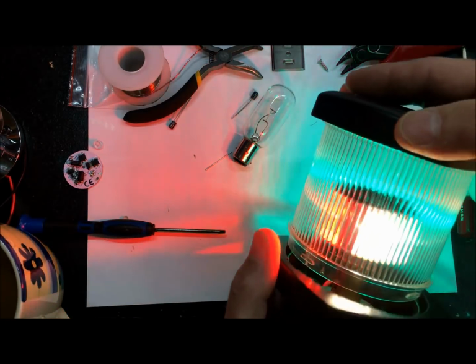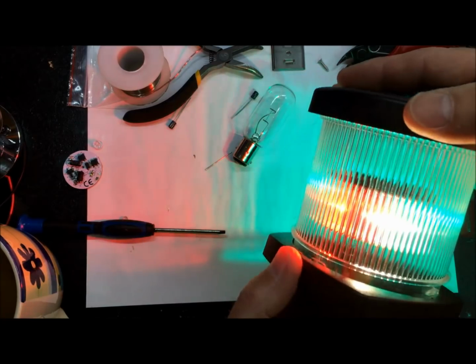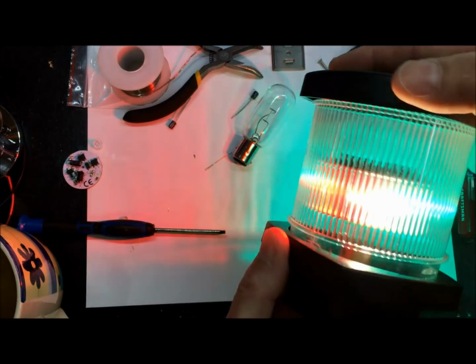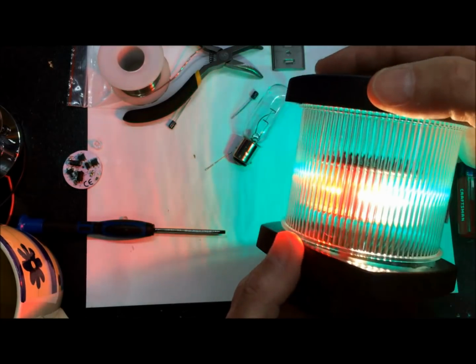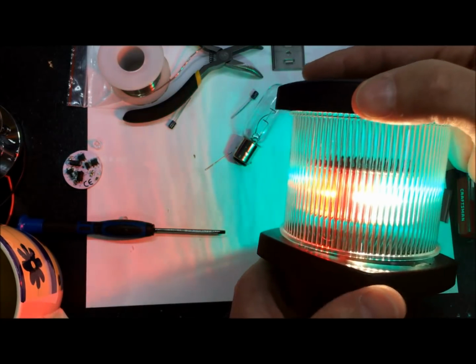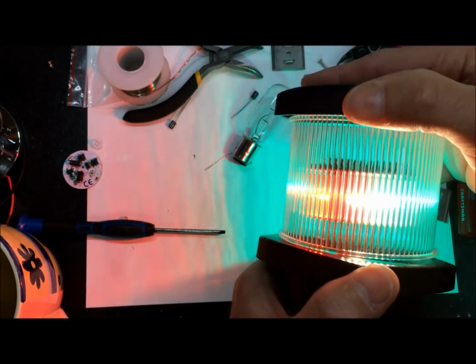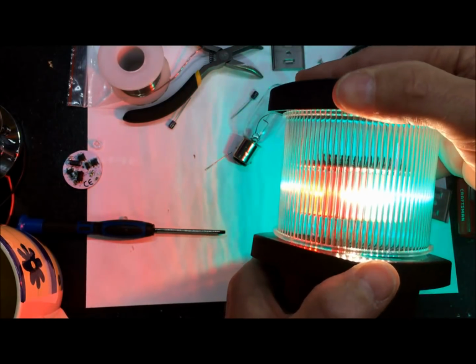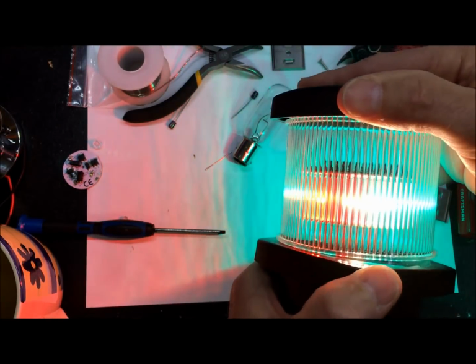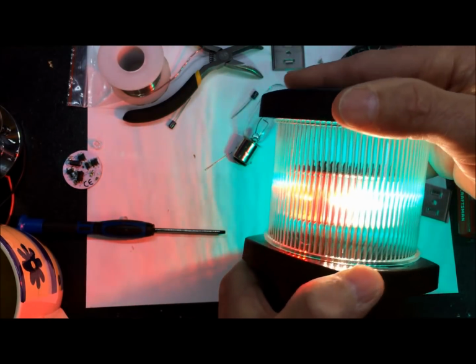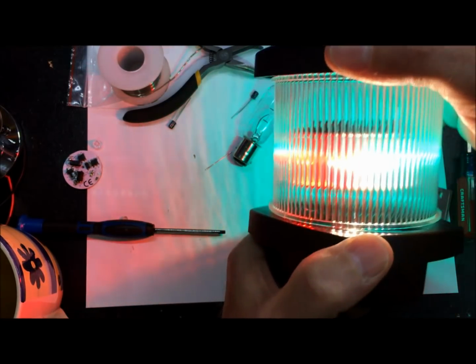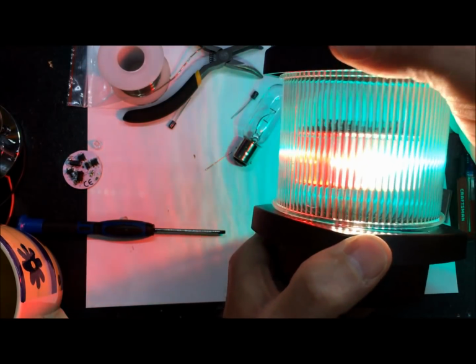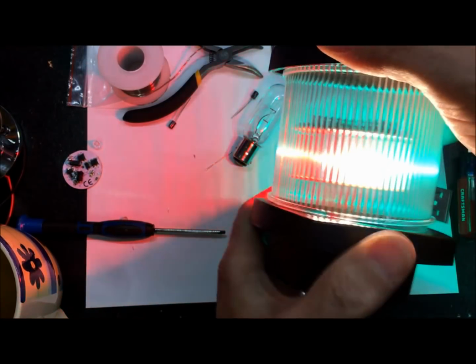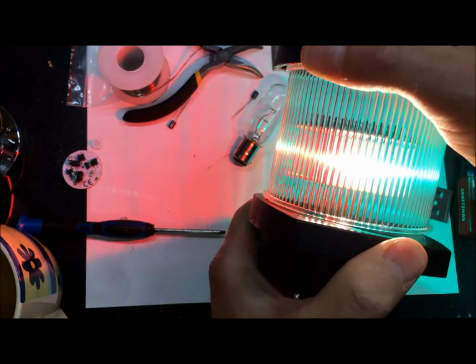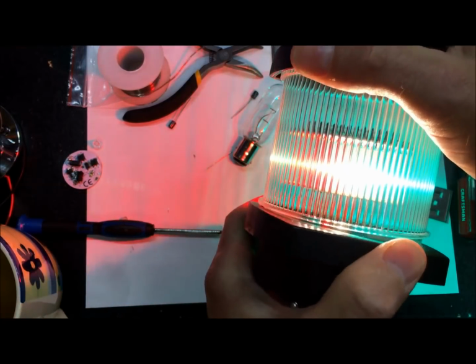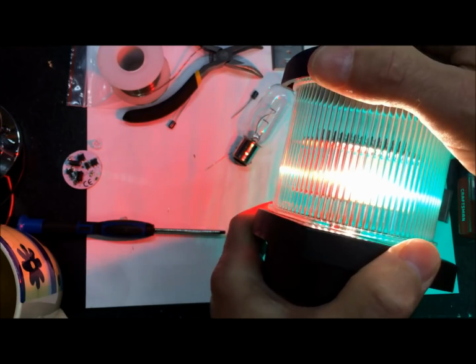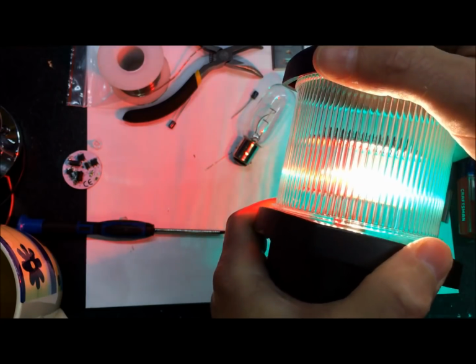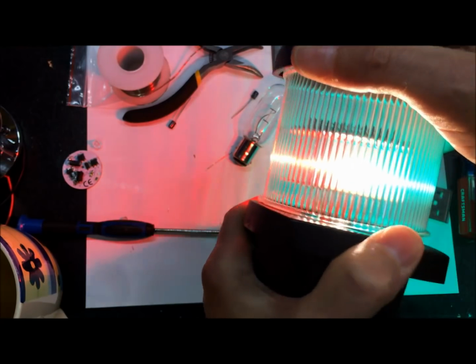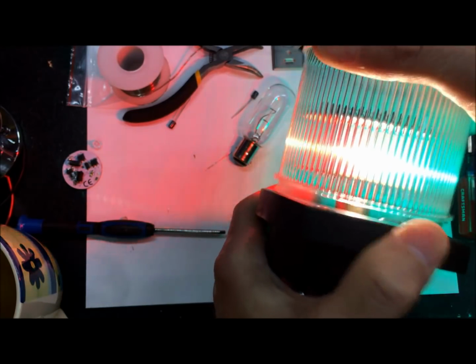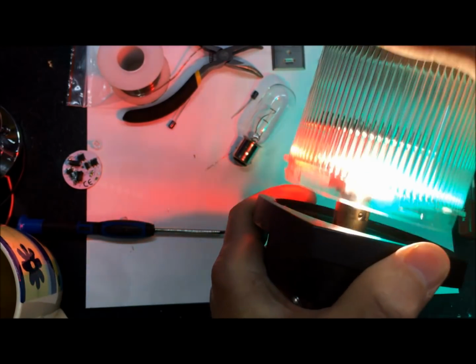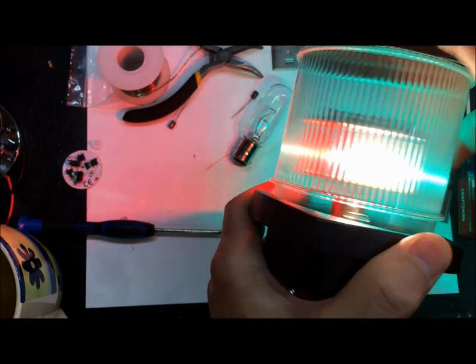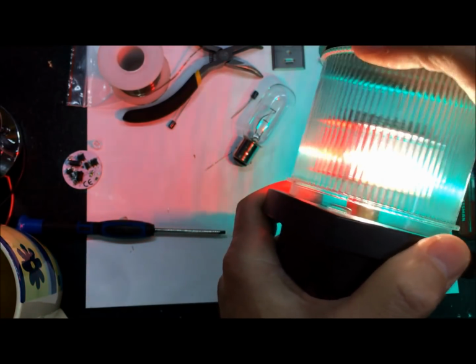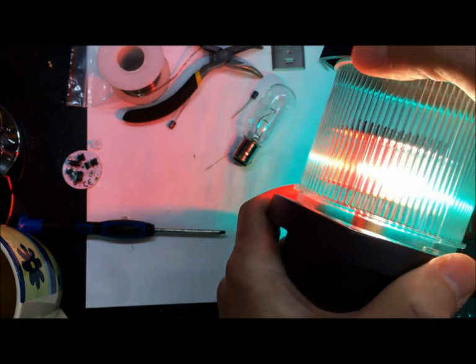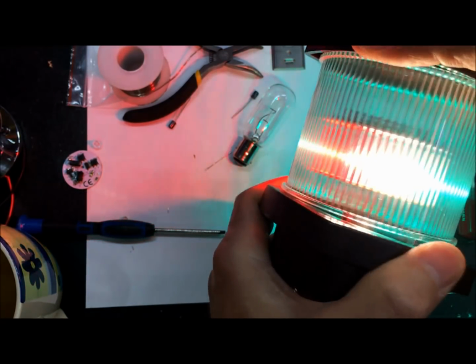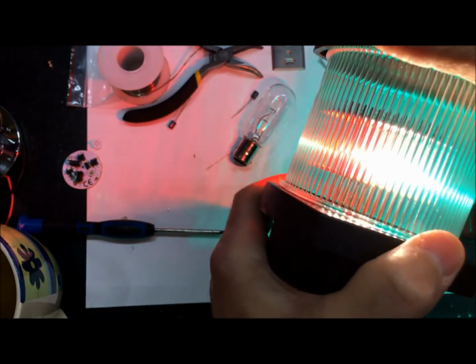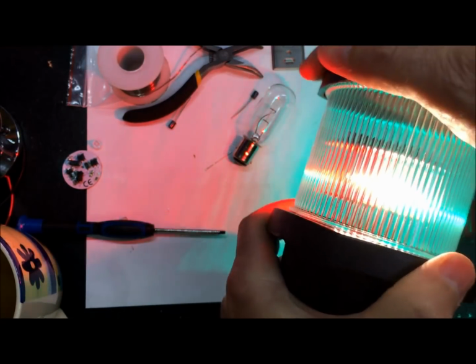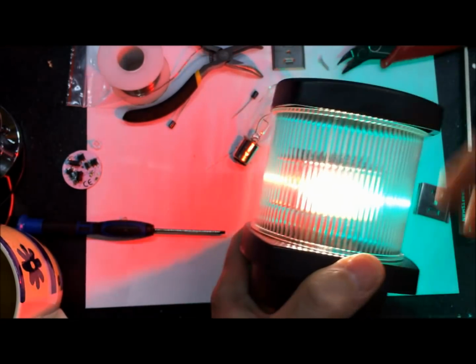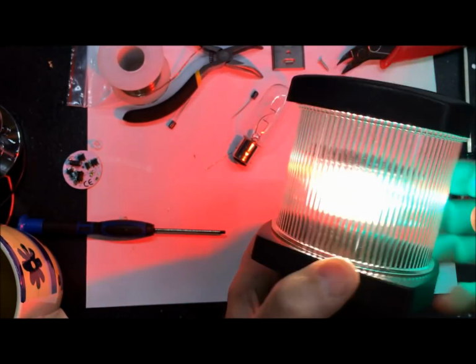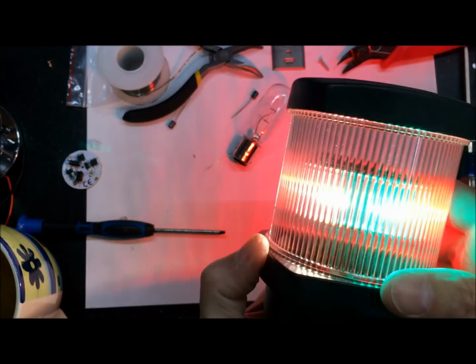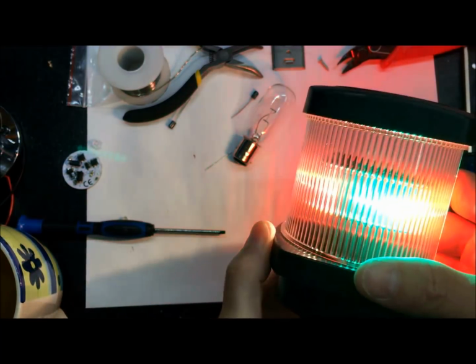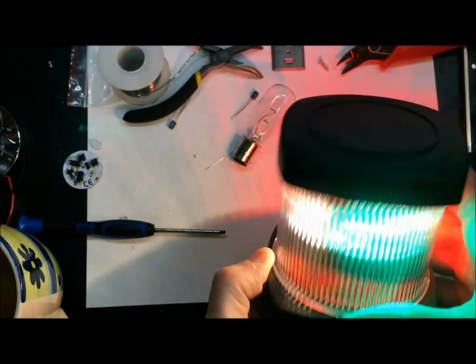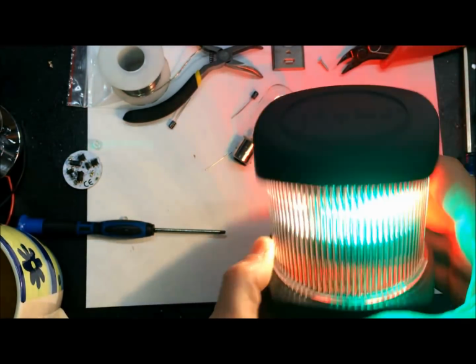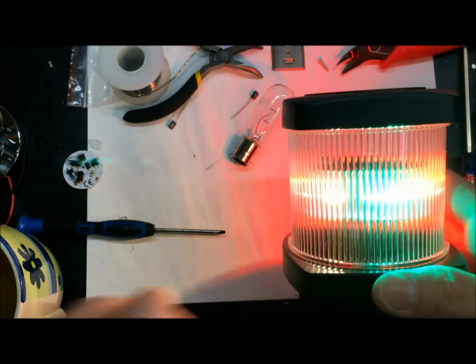So what we've done is taken any old anchor light fixture or all-around fixture and turned it into both a tricolor and an anchor light simply by replacing the bulb.